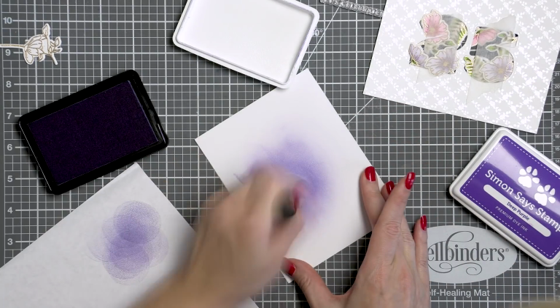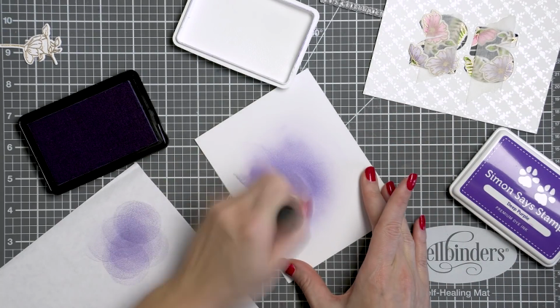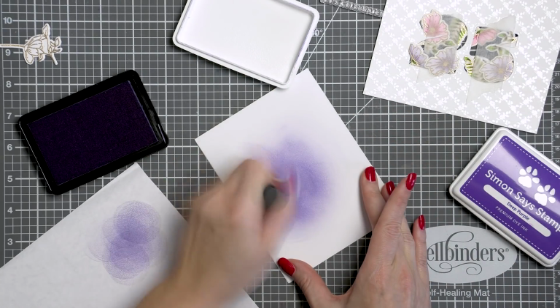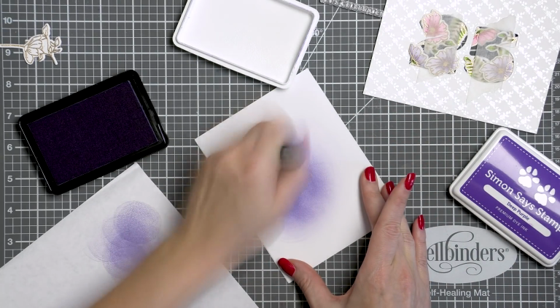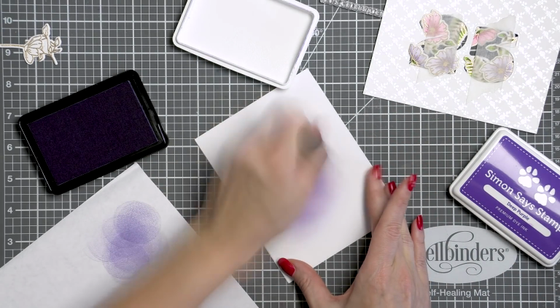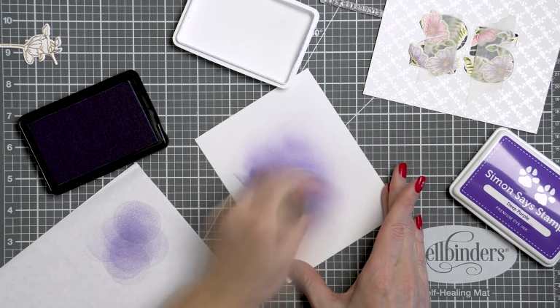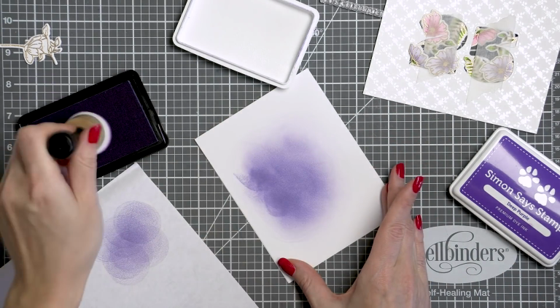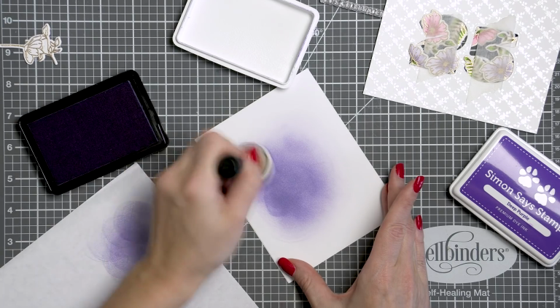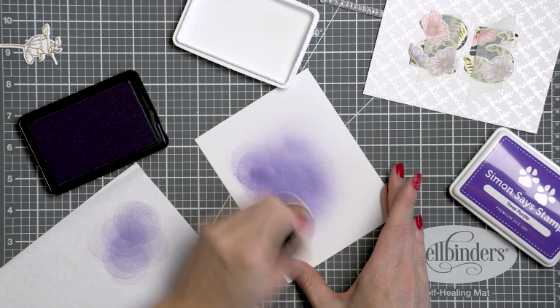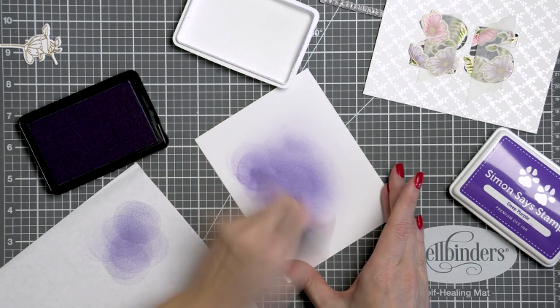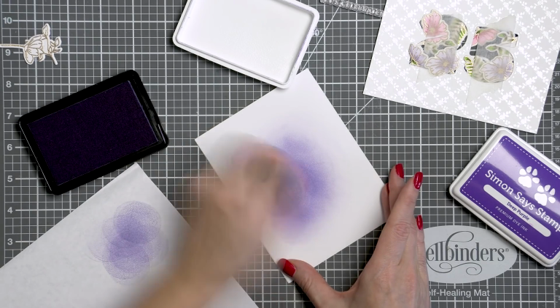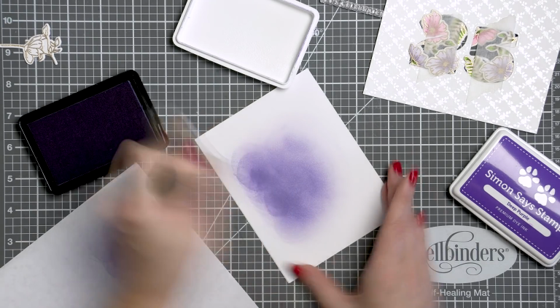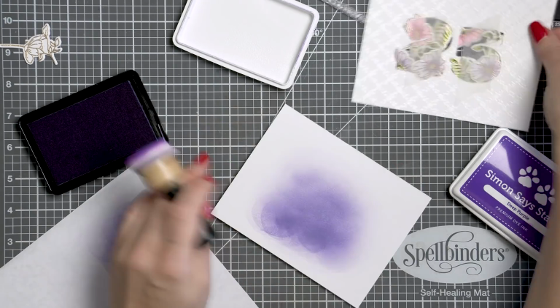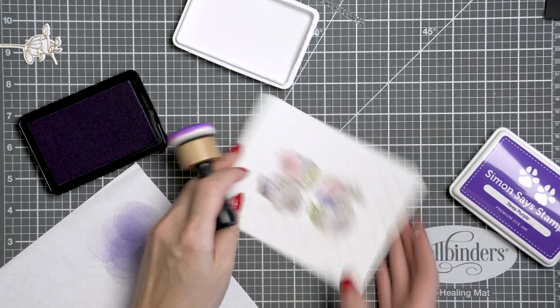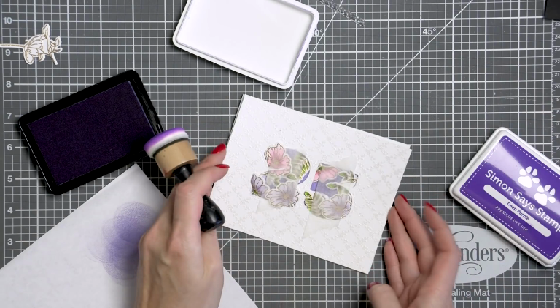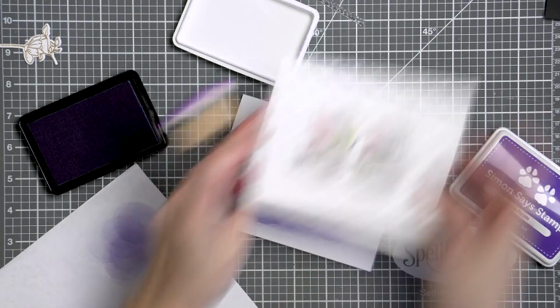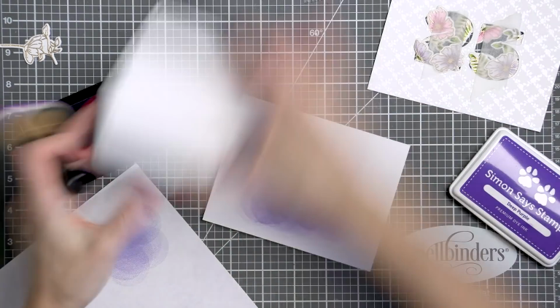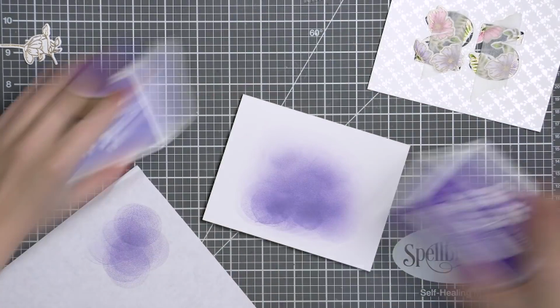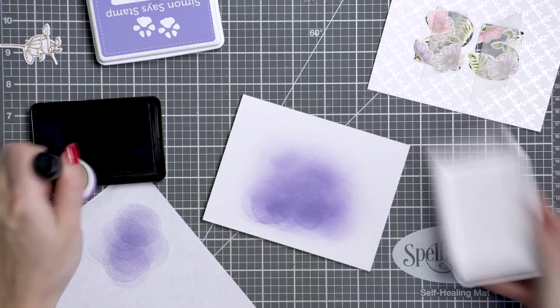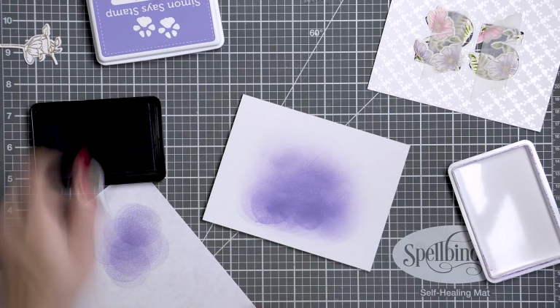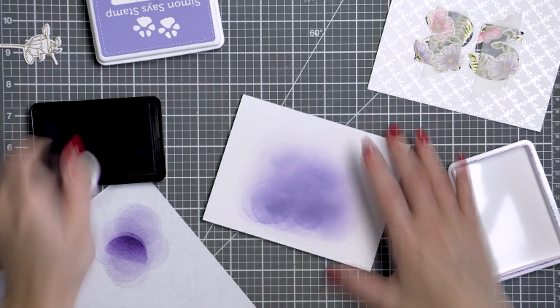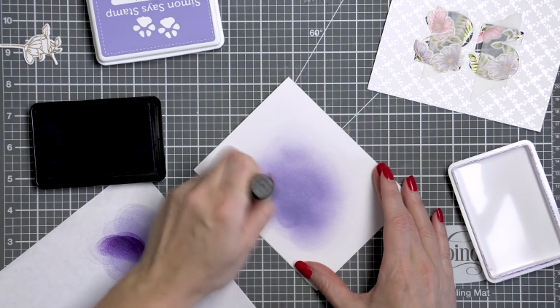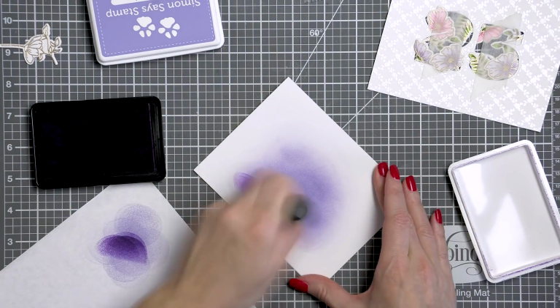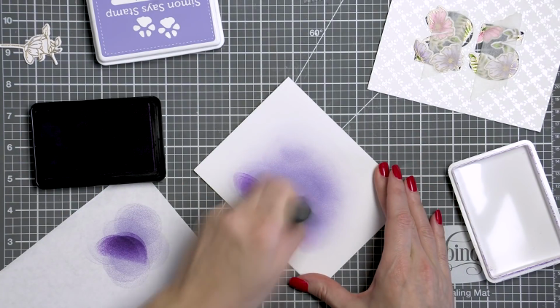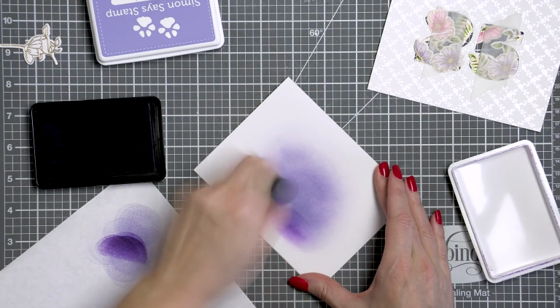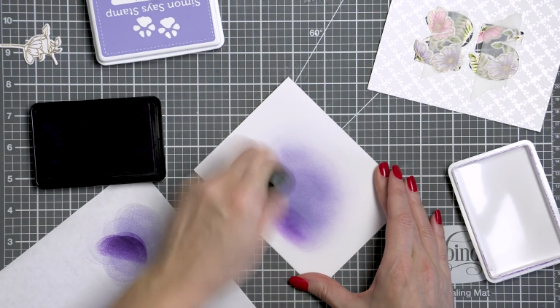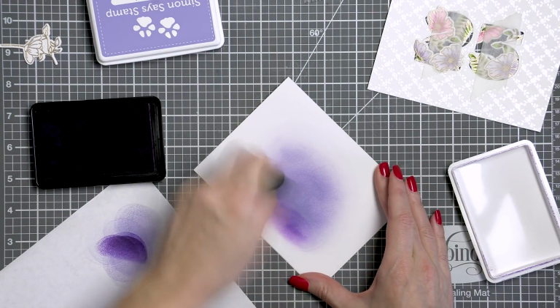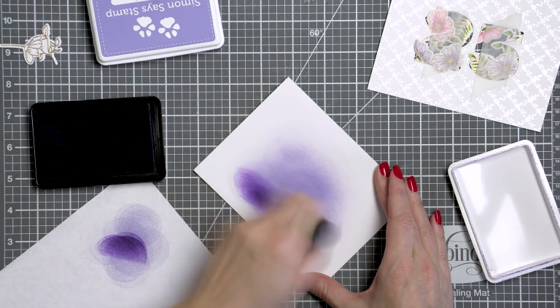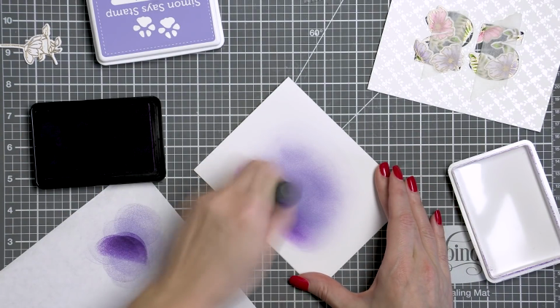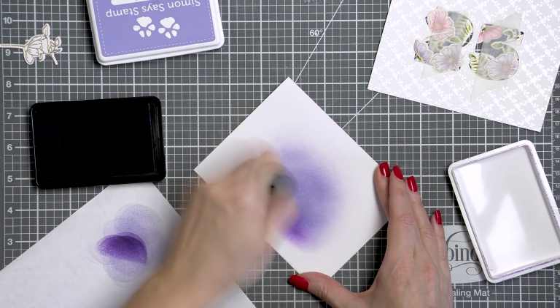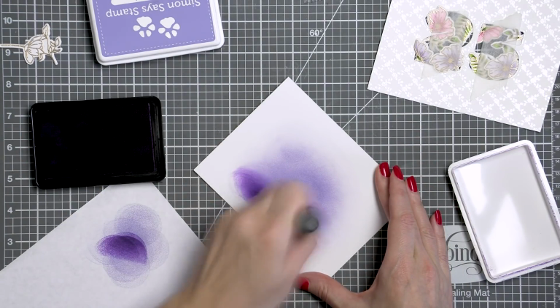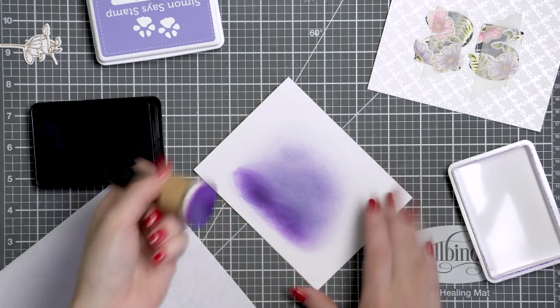I actually think I overdid it slightly and spent too much time doing it, as honestly in the end only a fraction of that ink blended background was showing on the finished card. So don't overdo it — just add a little bit of color.